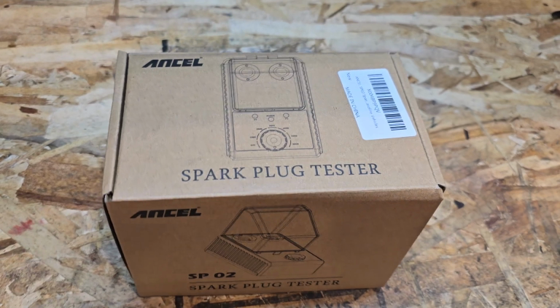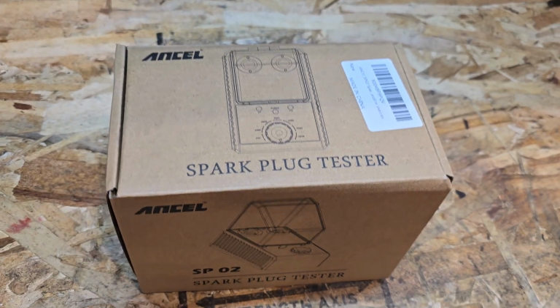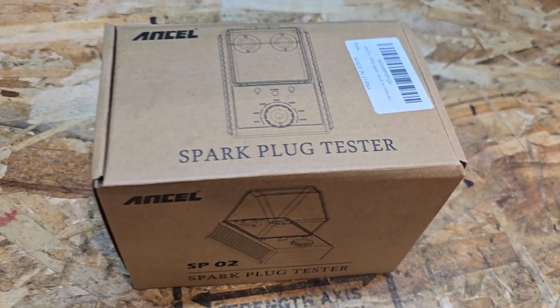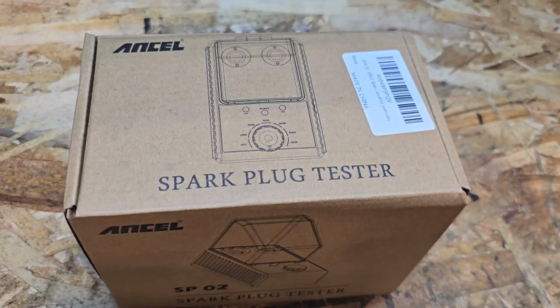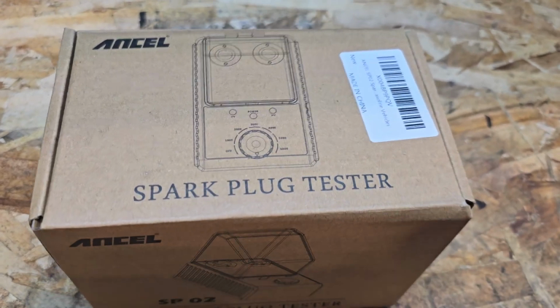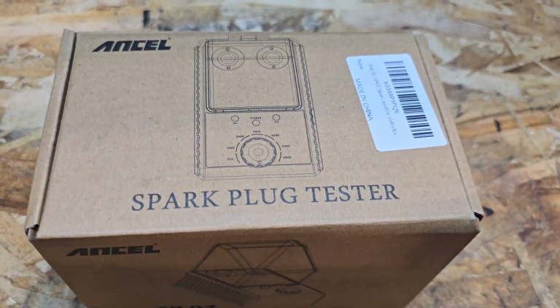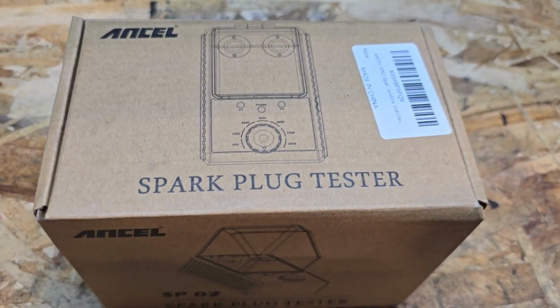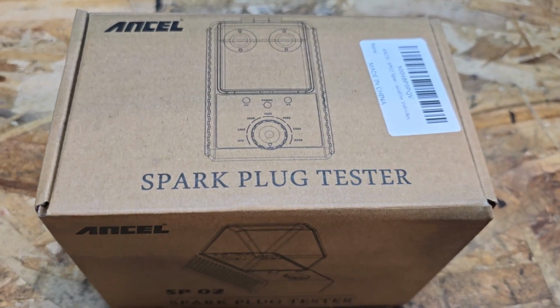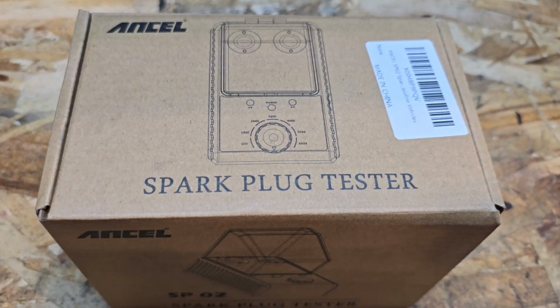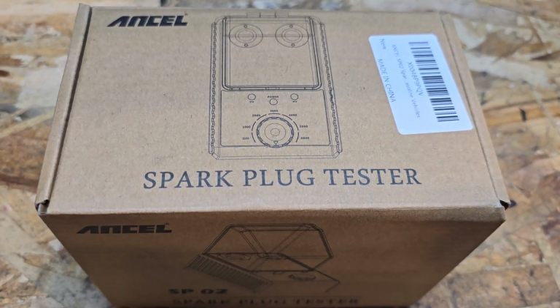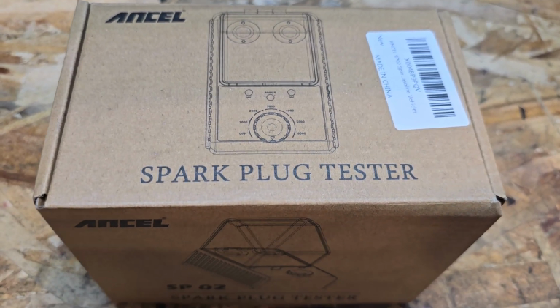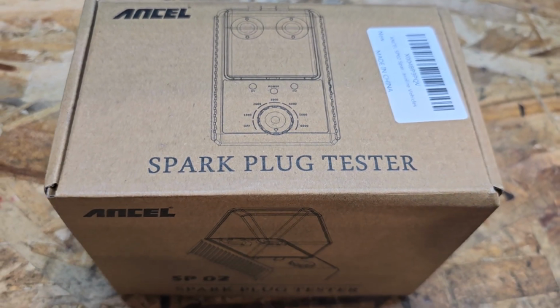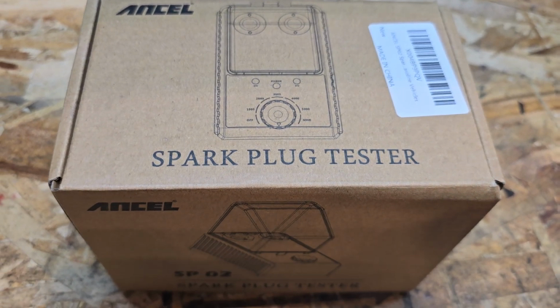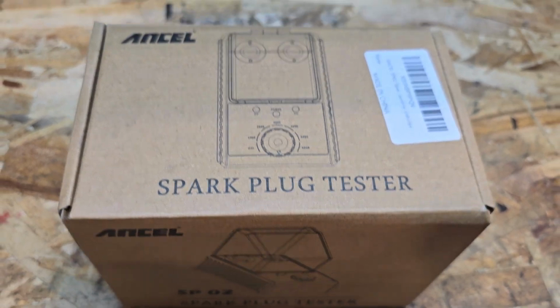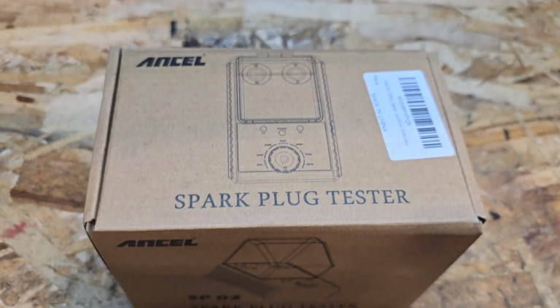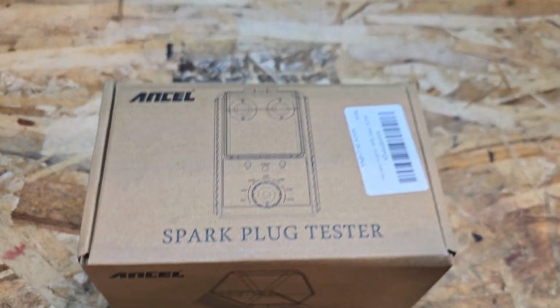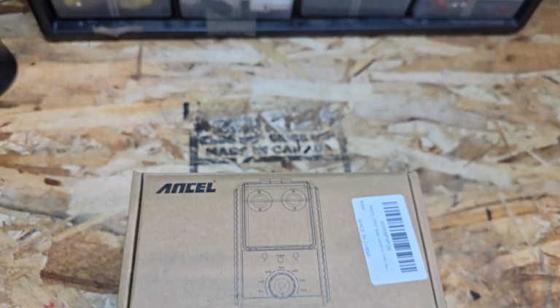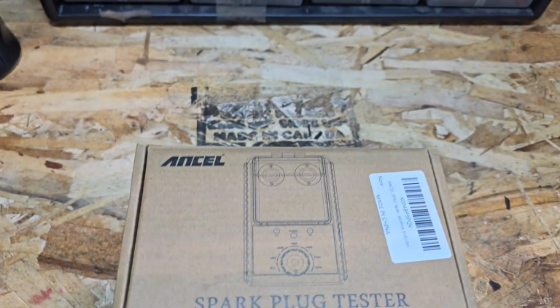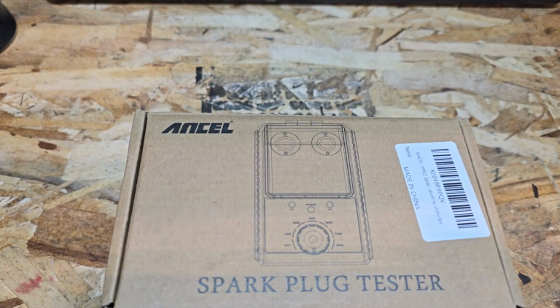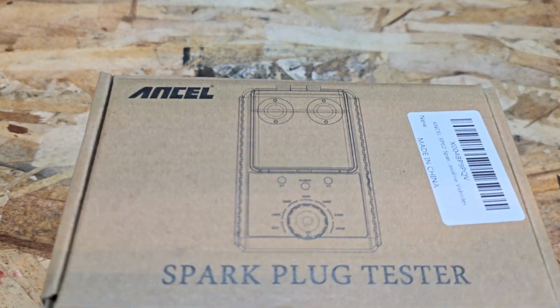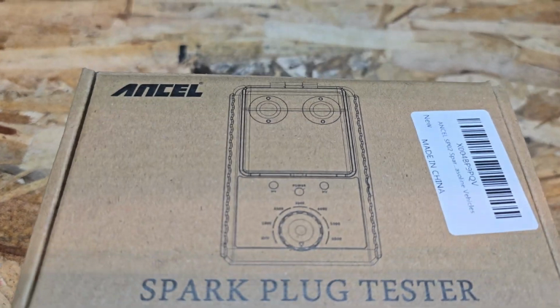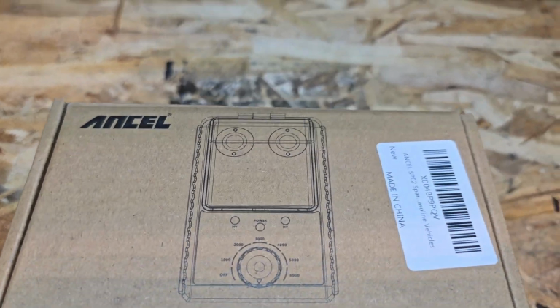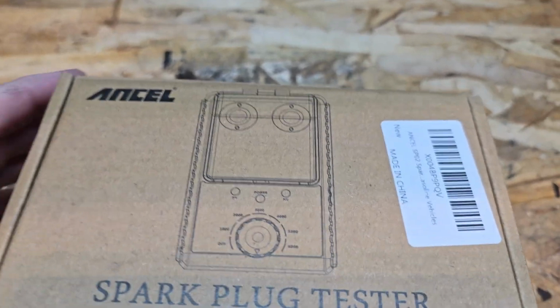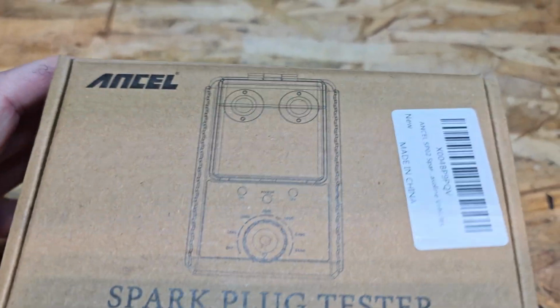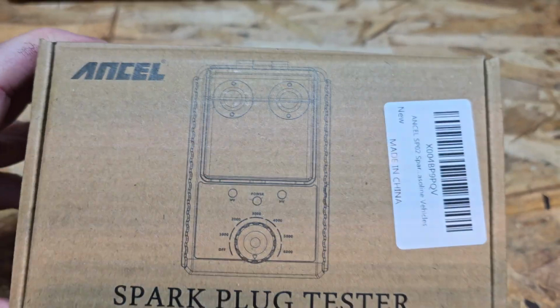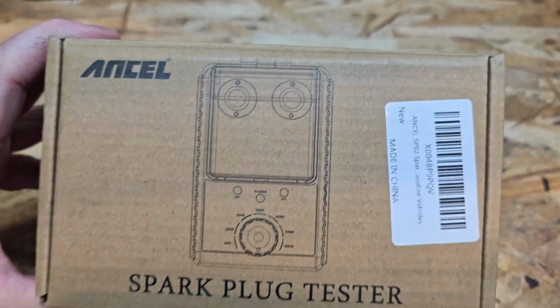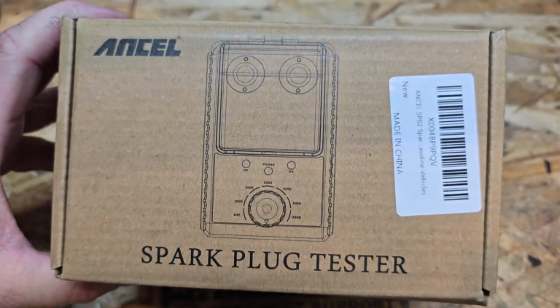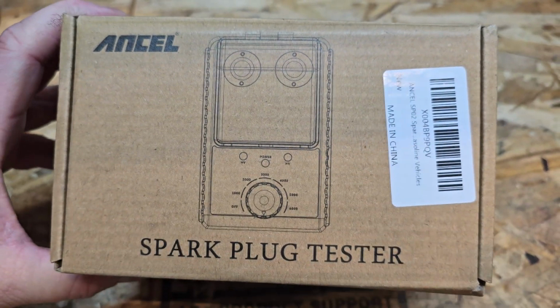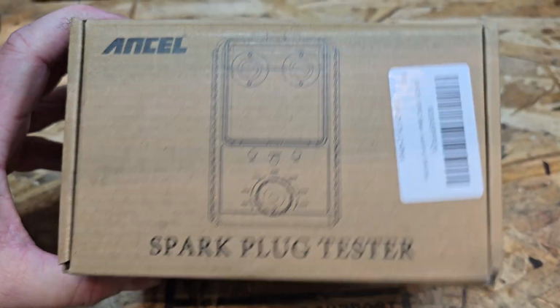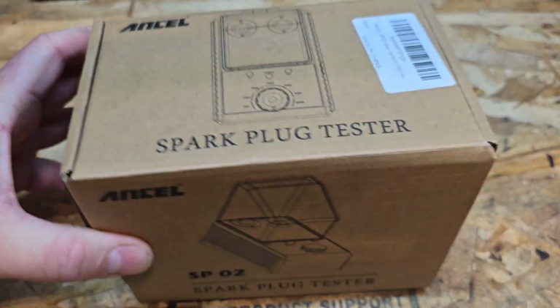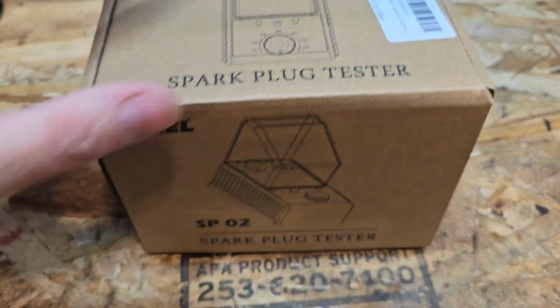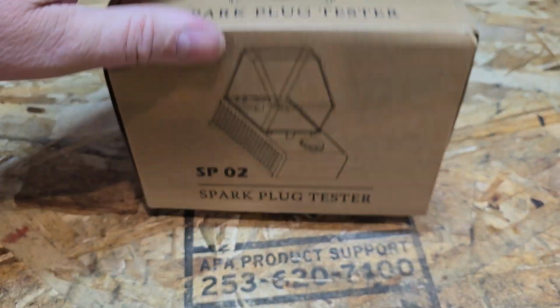Hey, this is Evan from Octane Electrons. We're going to take a look at the Ancel spark plug tester. Here's the box — comes nicely packaged.